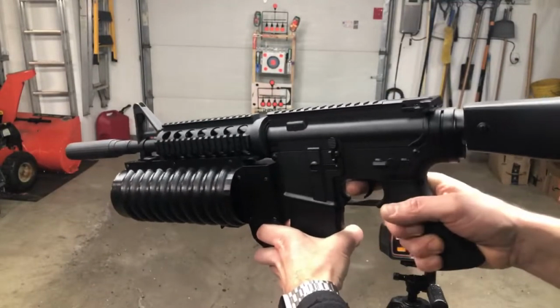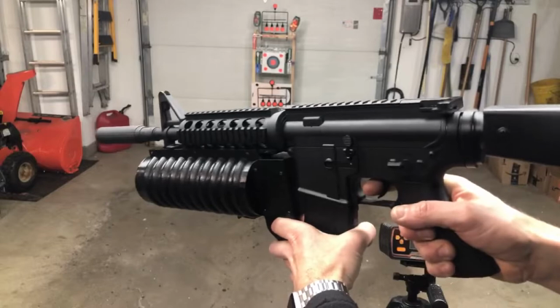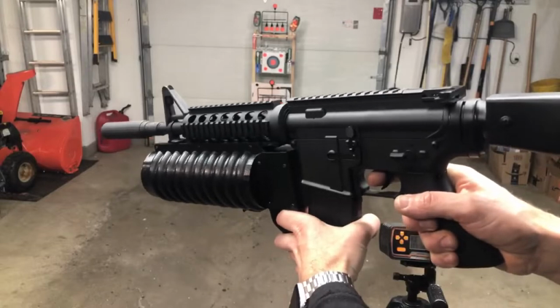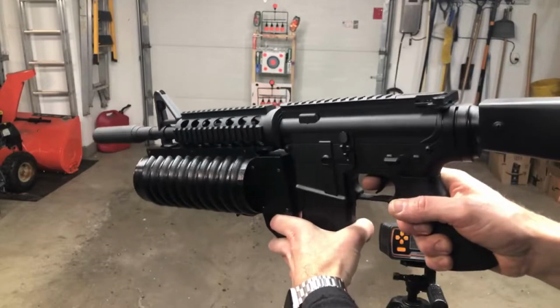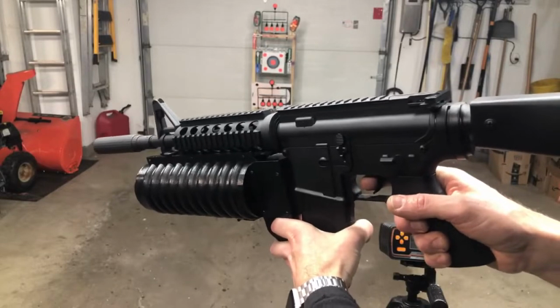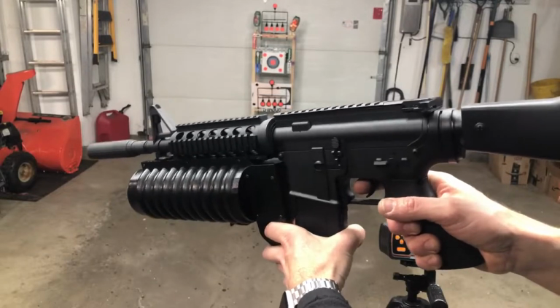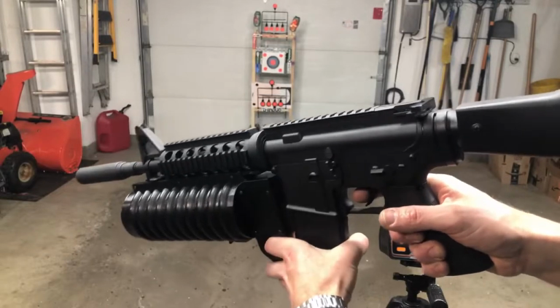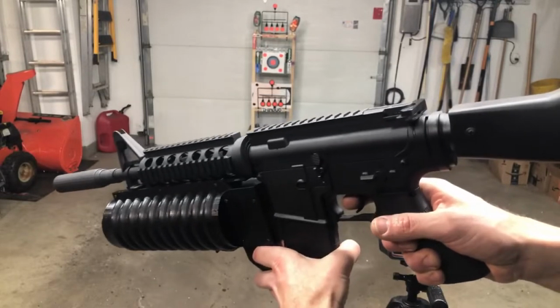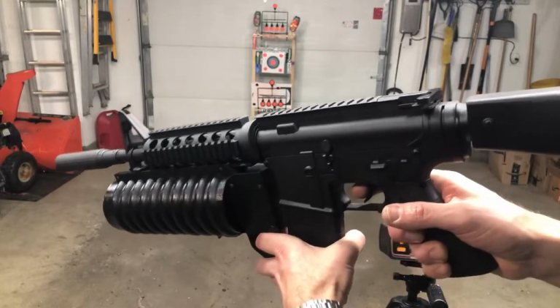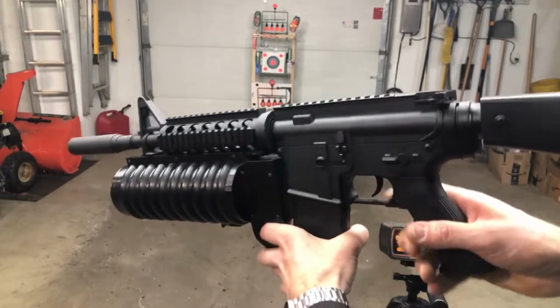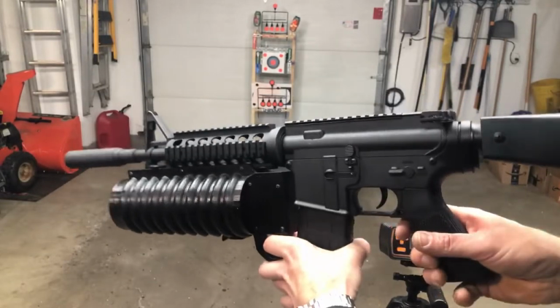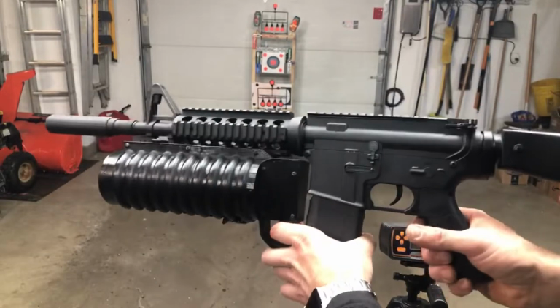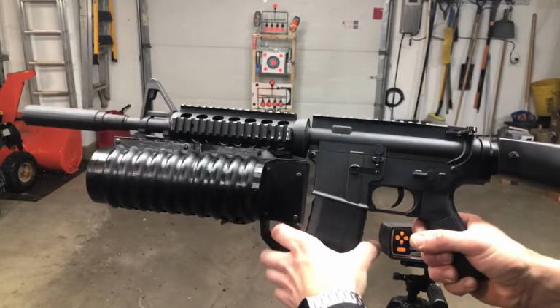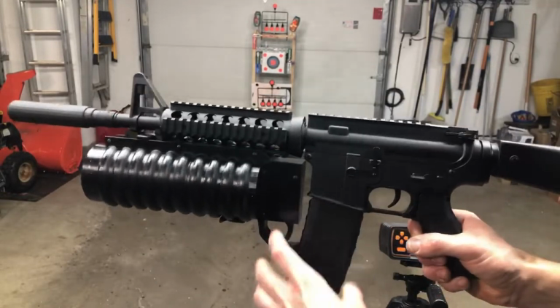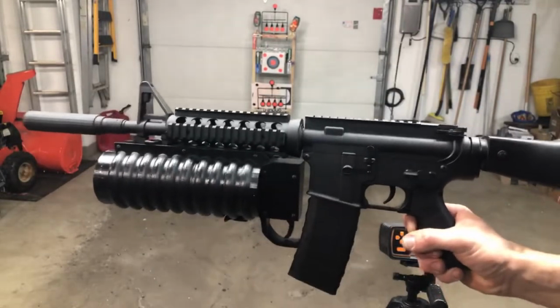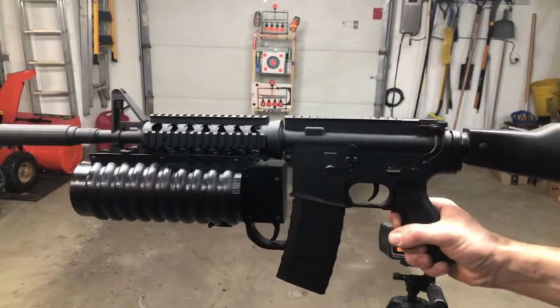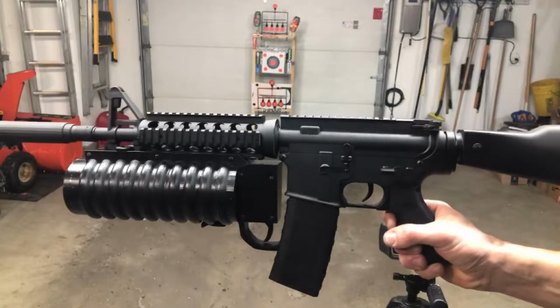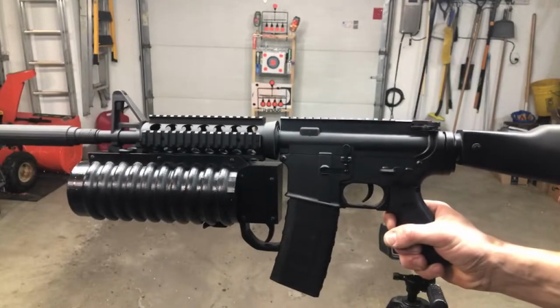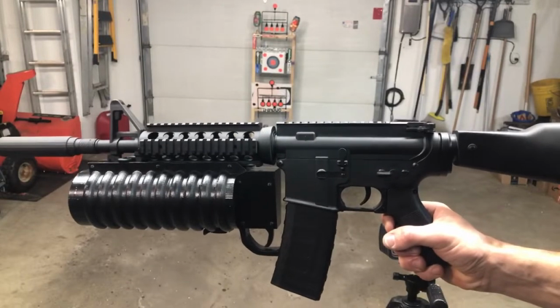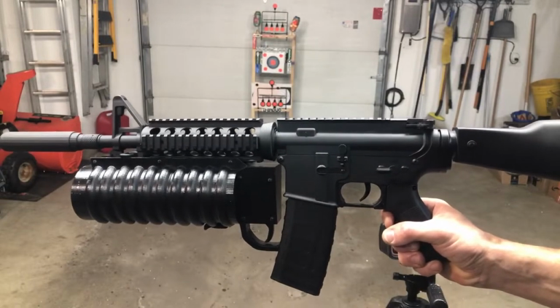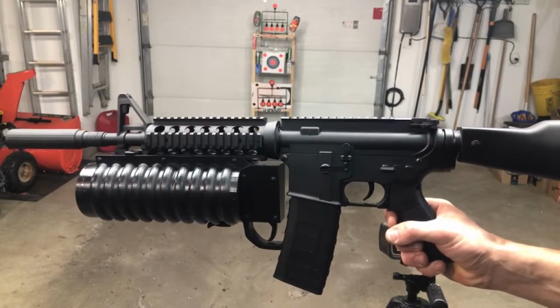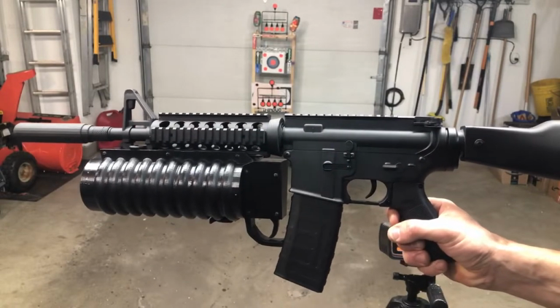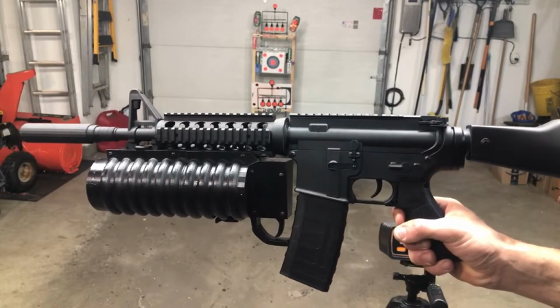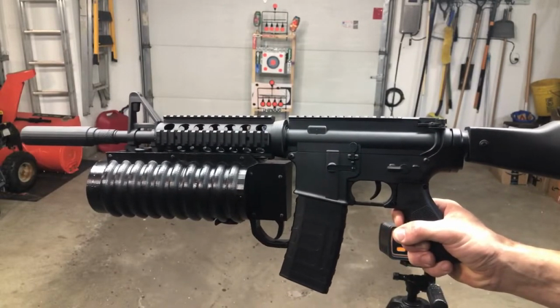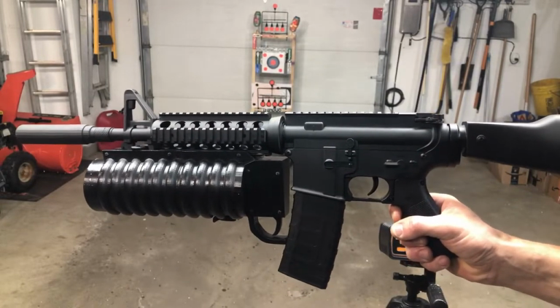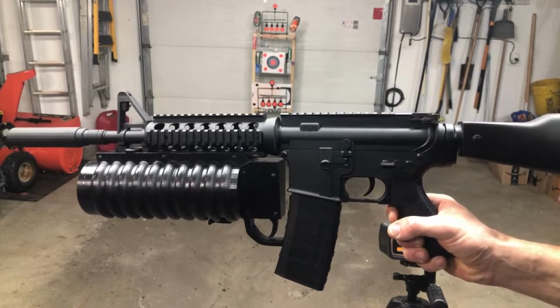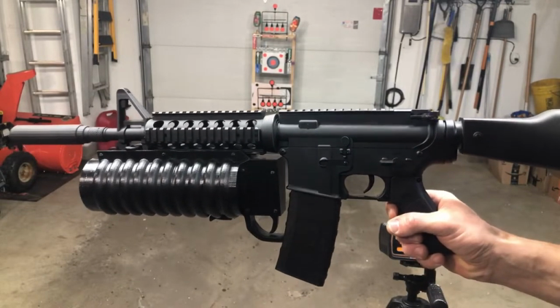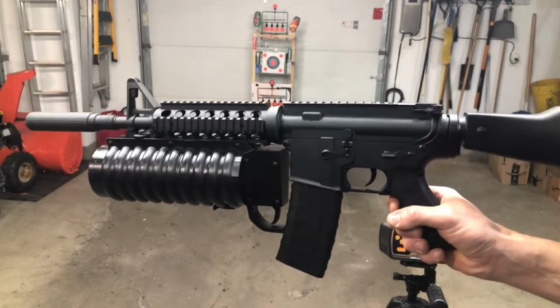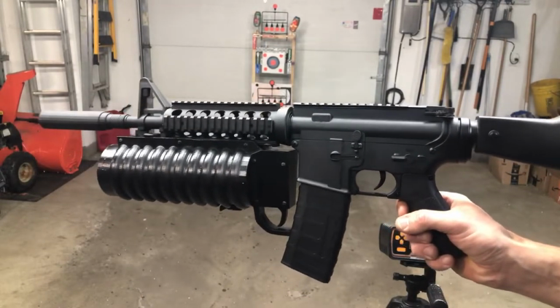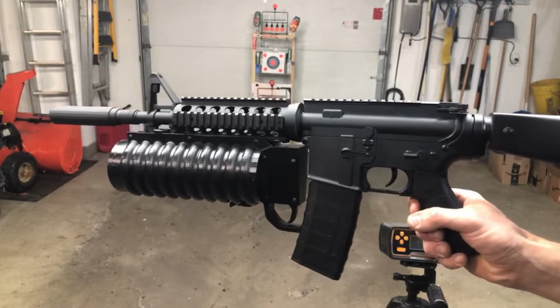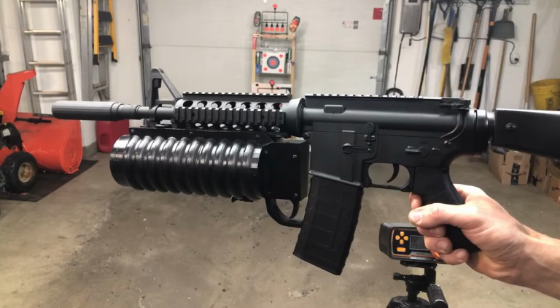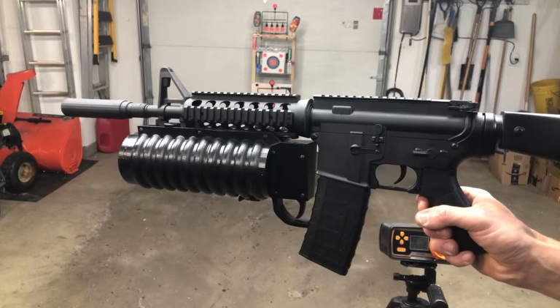Make sure you guys are liking the video and subscribed. And make sure you're paying attention because I've got gel blaster giveaways every single month, and I'm always going to be giving away at least two.